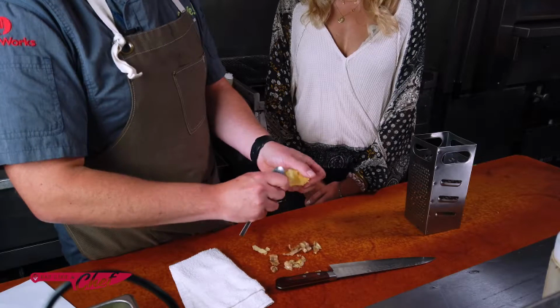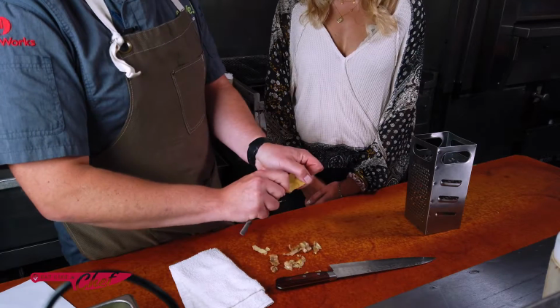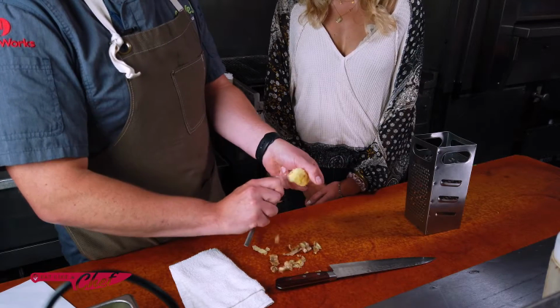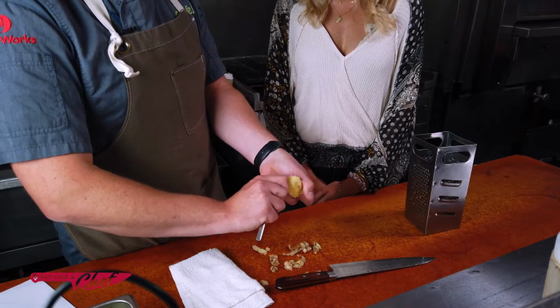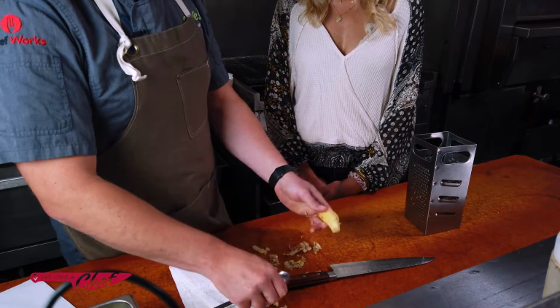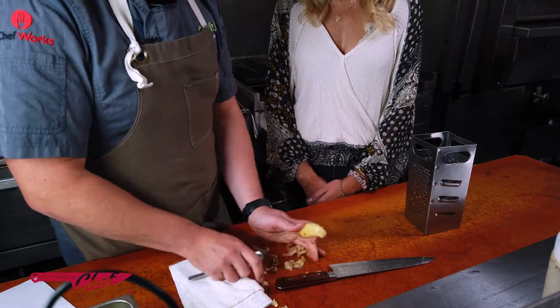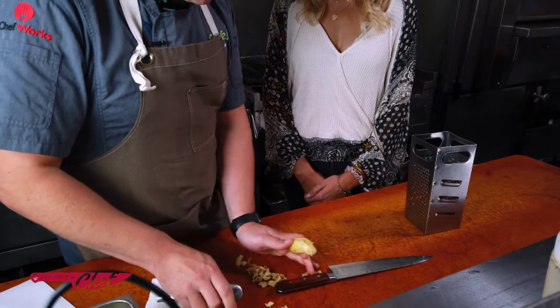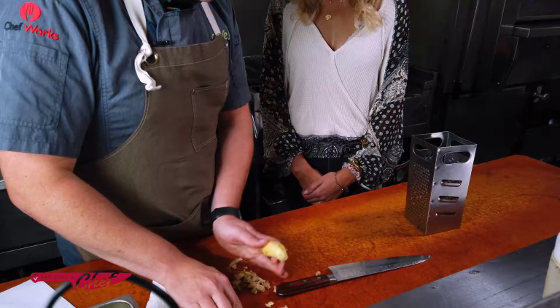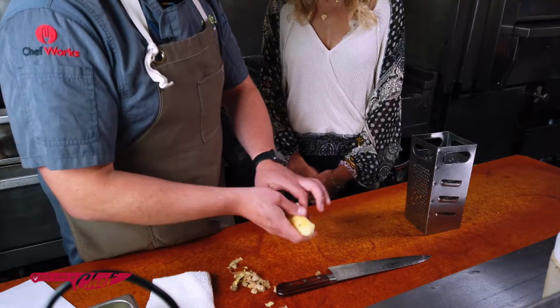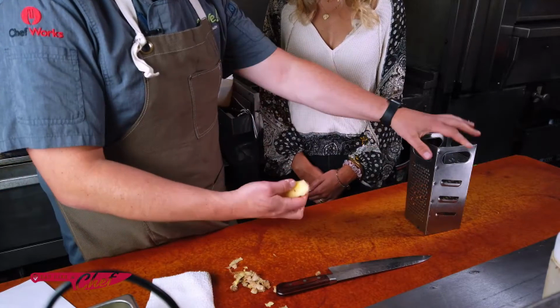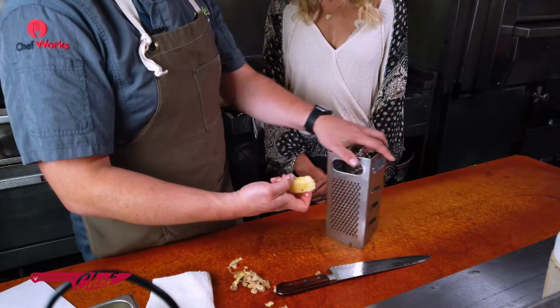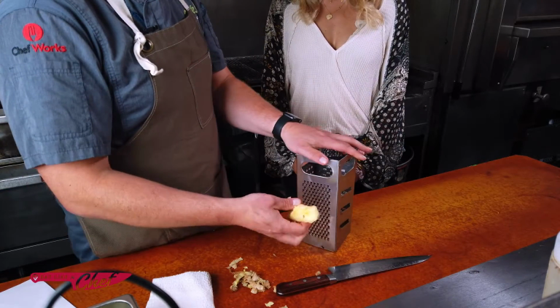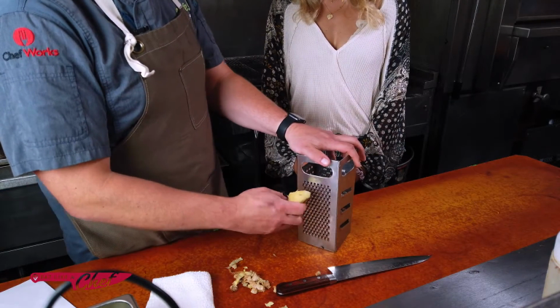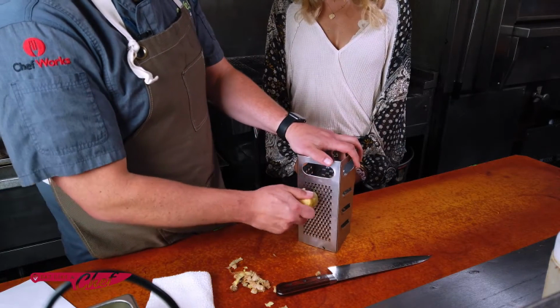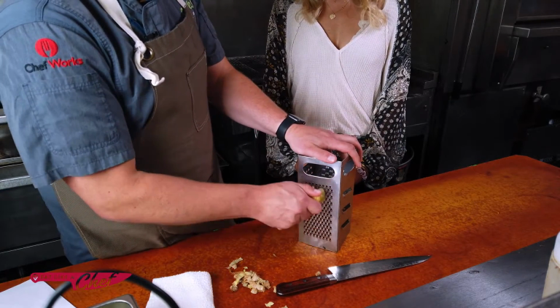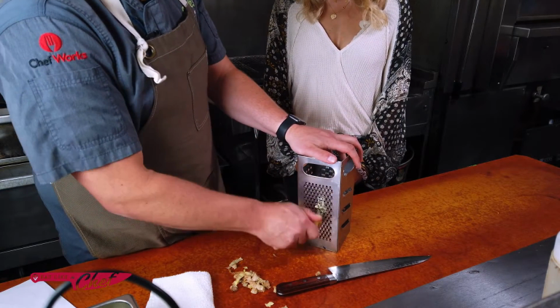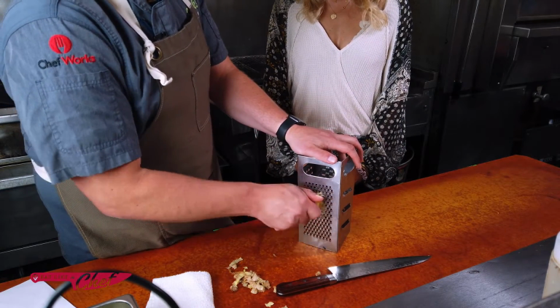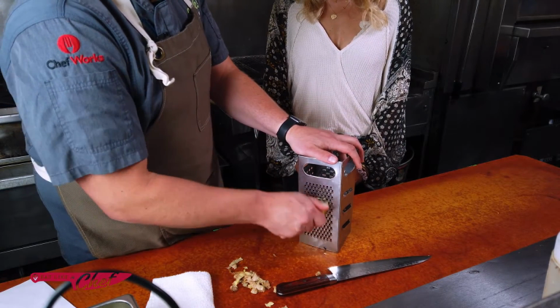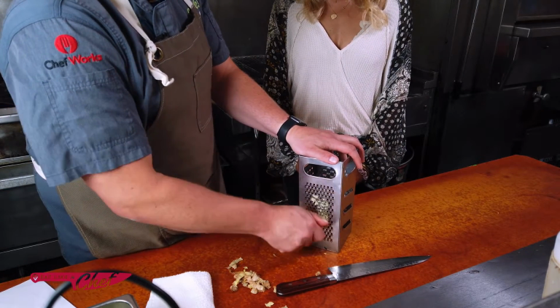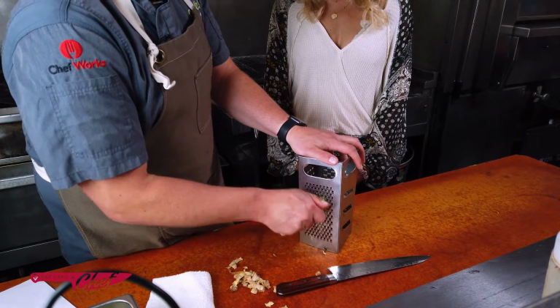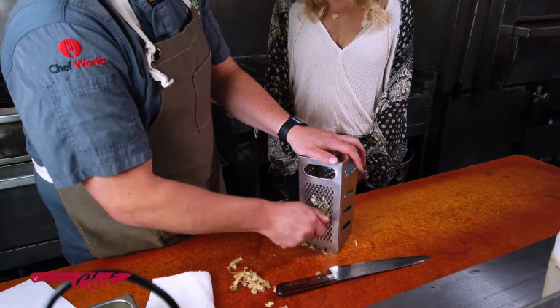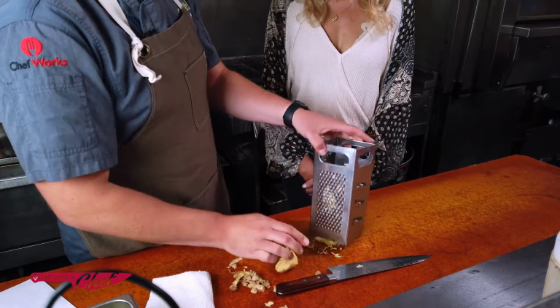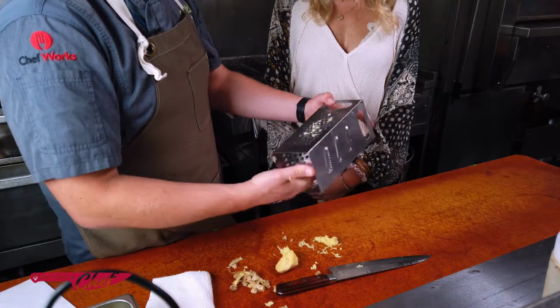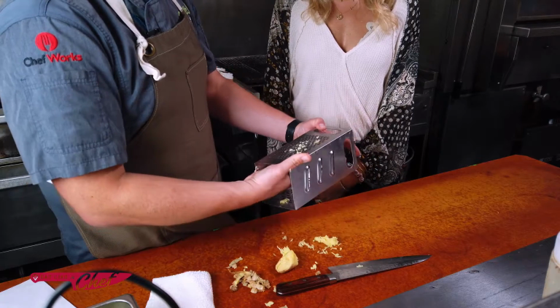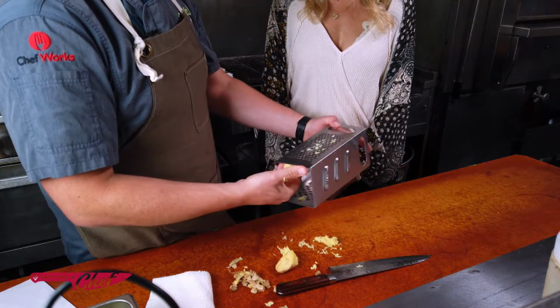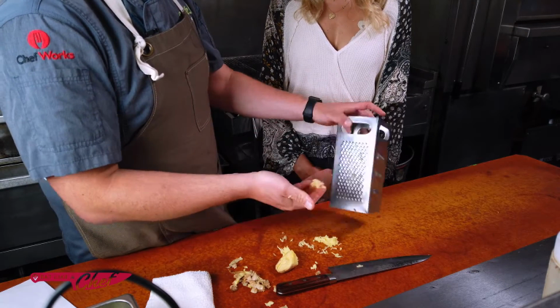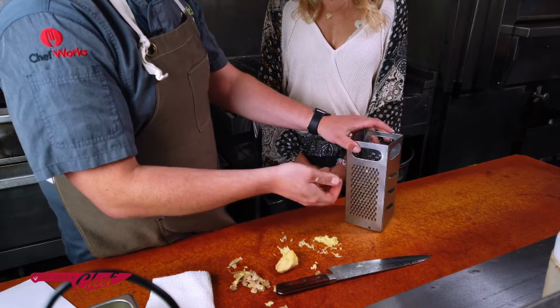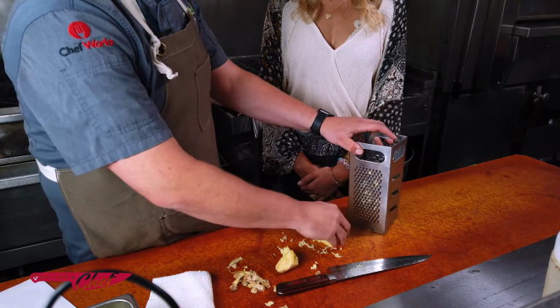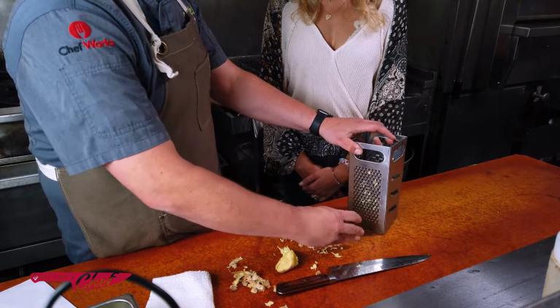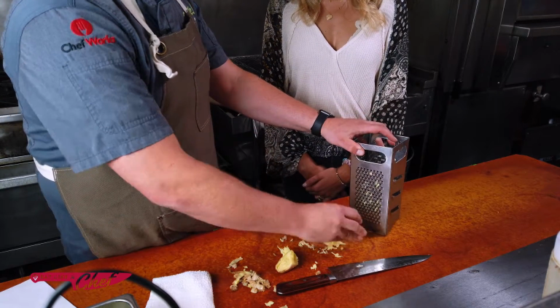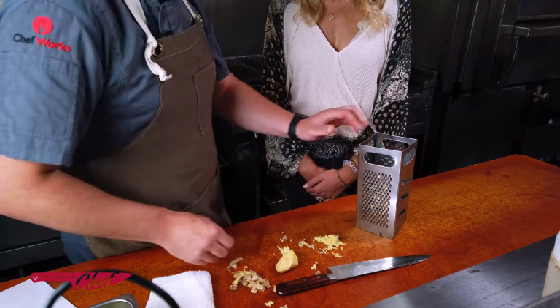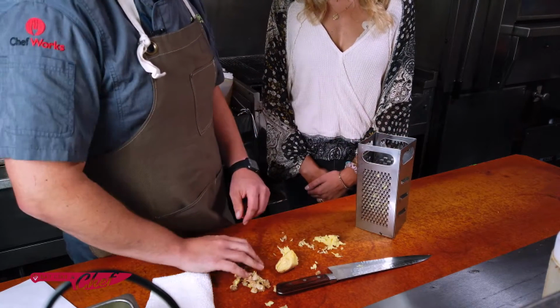Another way to do it, if you didn't want to chop the ginger, is just using a grater. It's a super easy way to get your chopped ginger. And look at that — chopped ginger. Pretty easy.